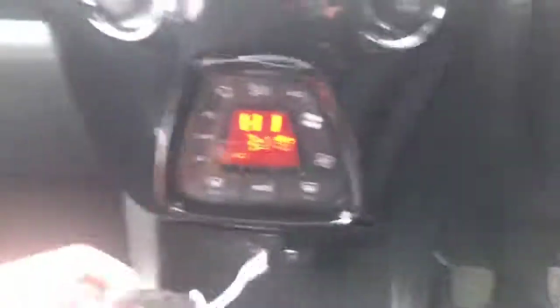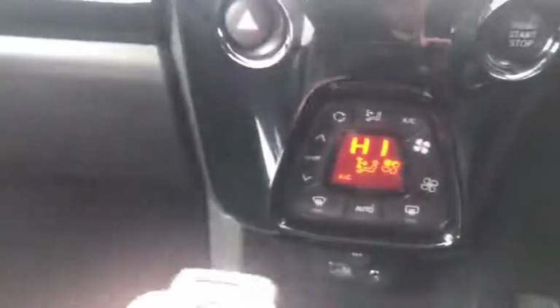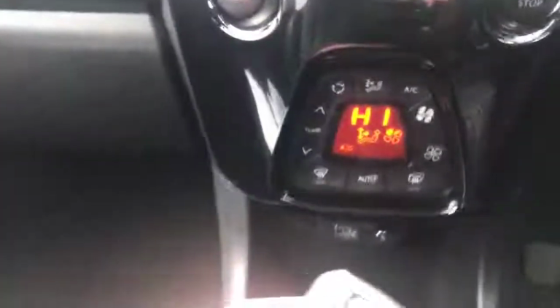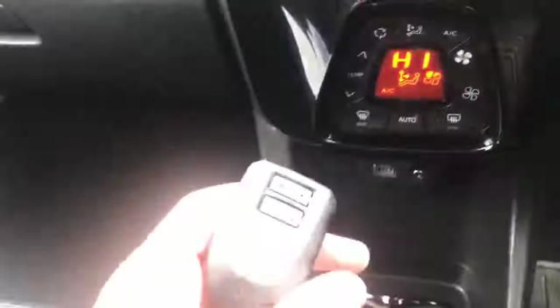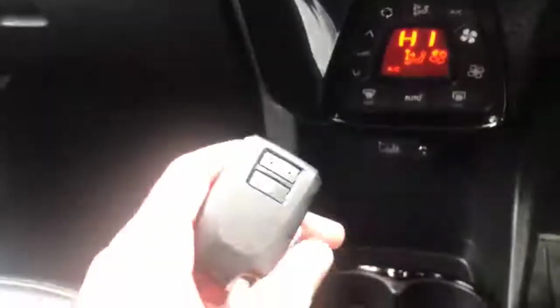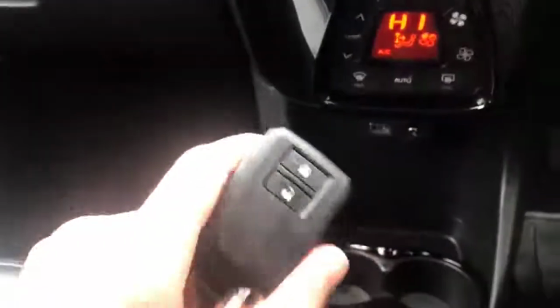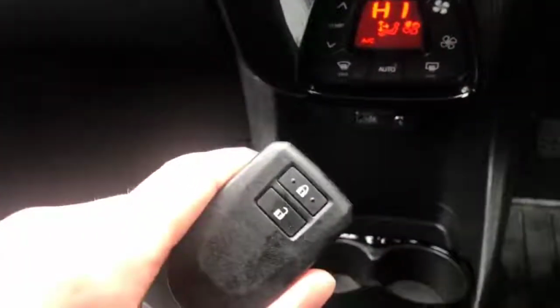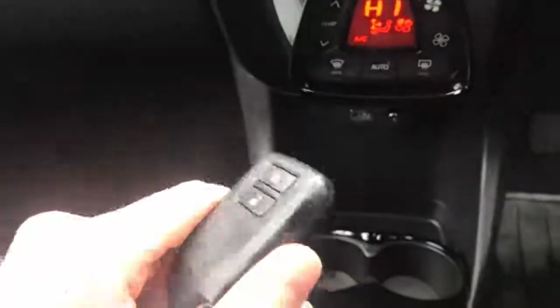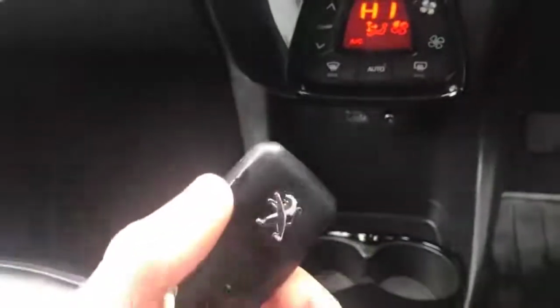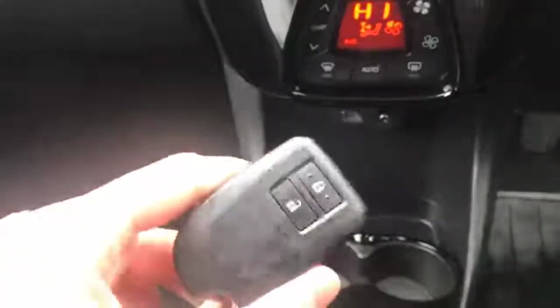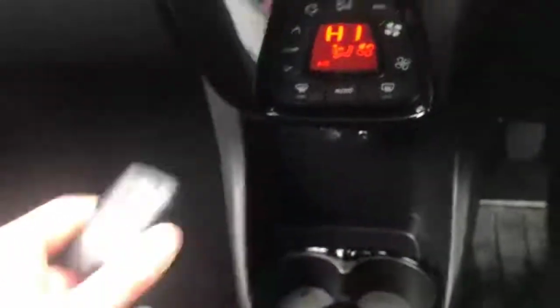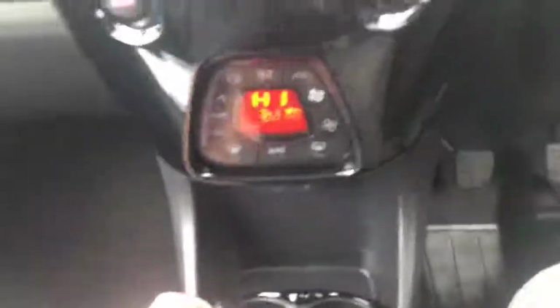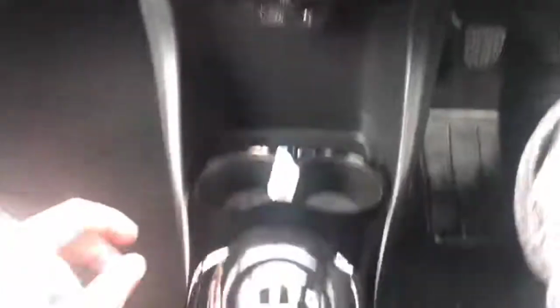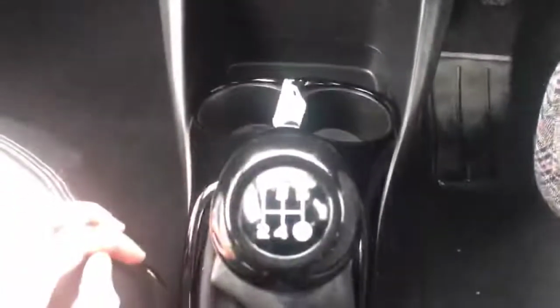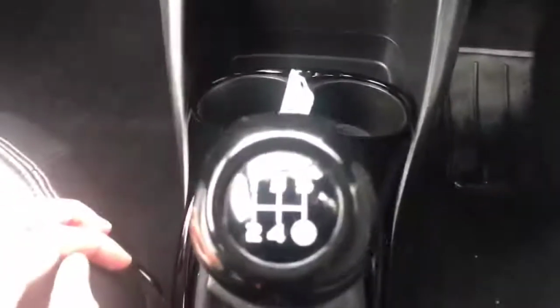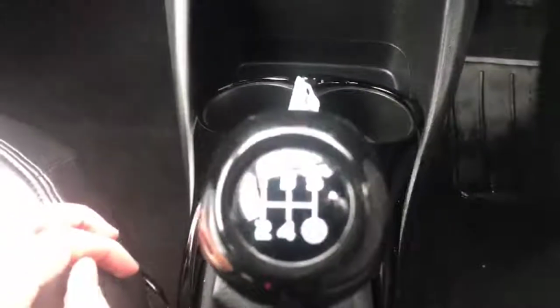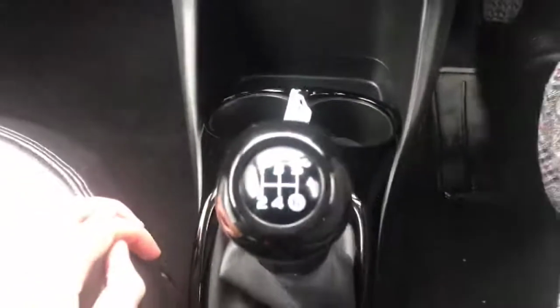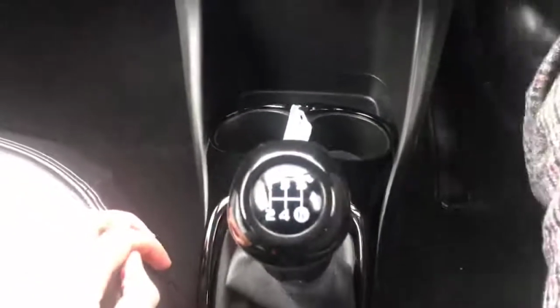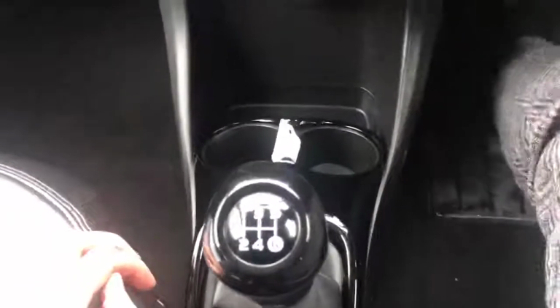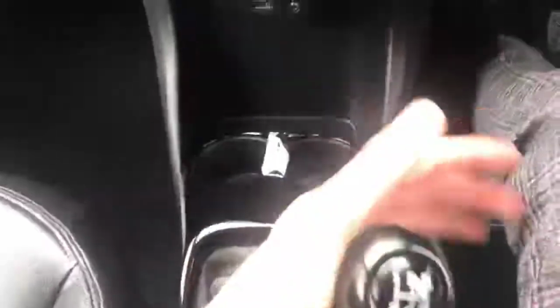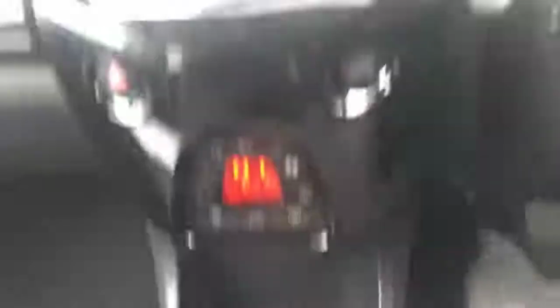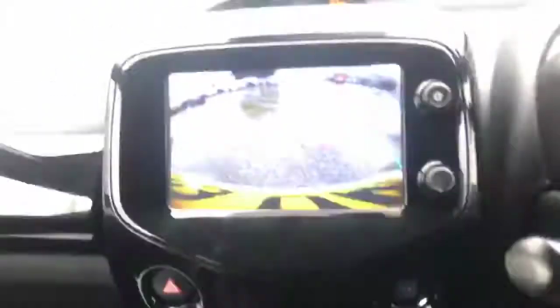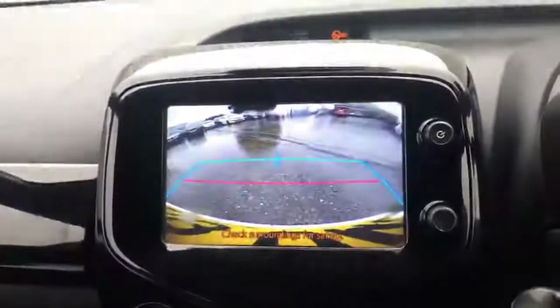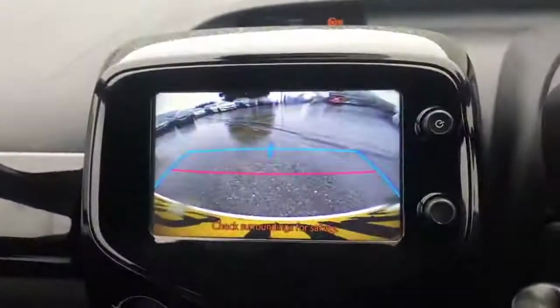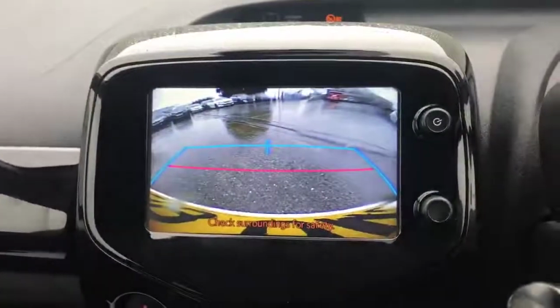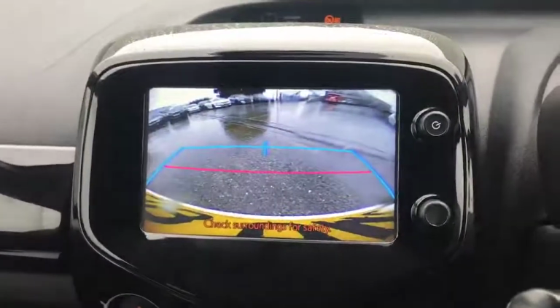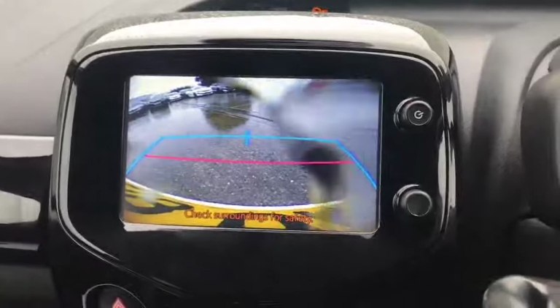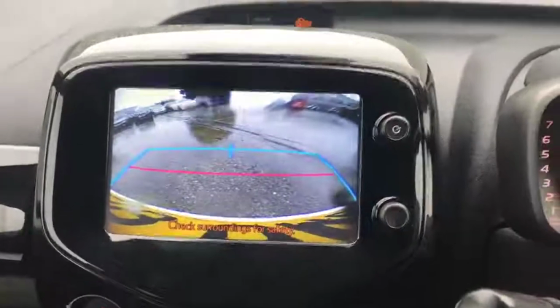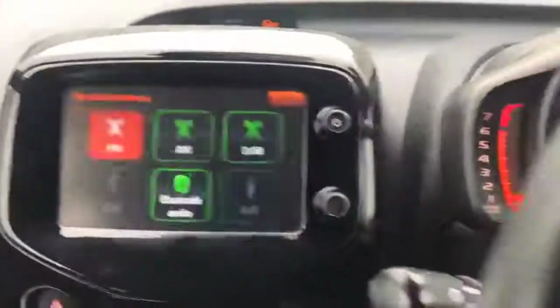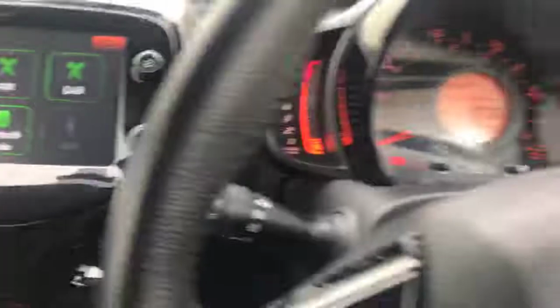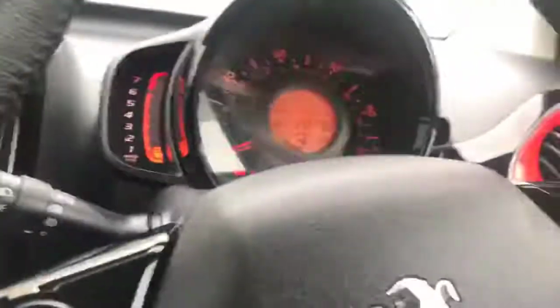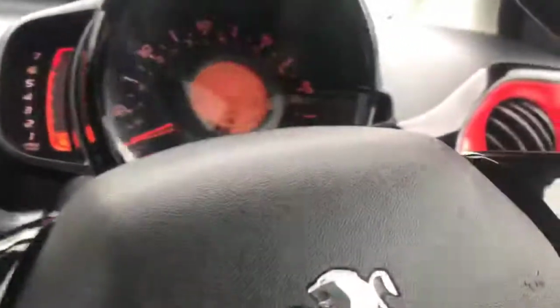I'll show you the key — it's got two buttons: lock and unlock. It has a 5-speed gearbox, and if I put it into reverse, I can show you that reverse camera I was talking about. There you go — very nice. I'll take you back outside the car.